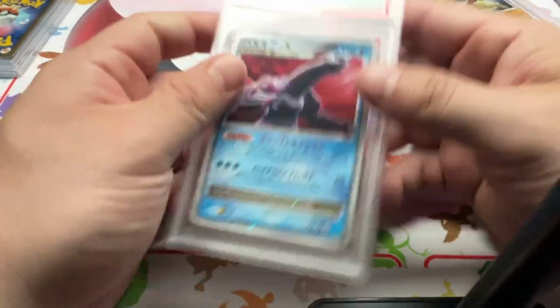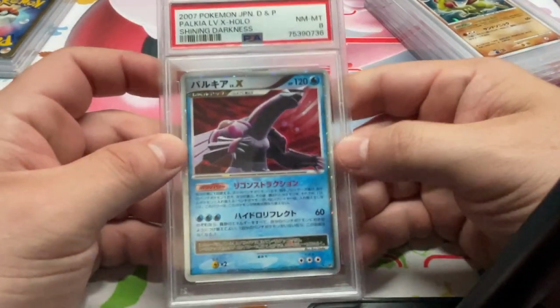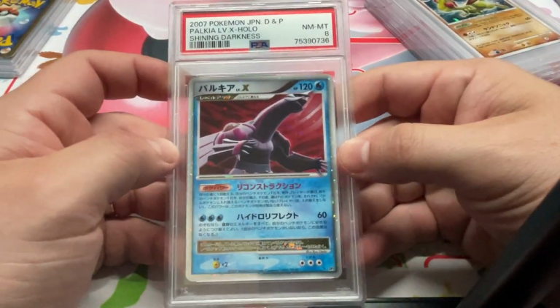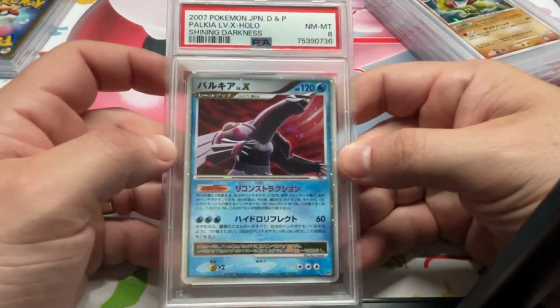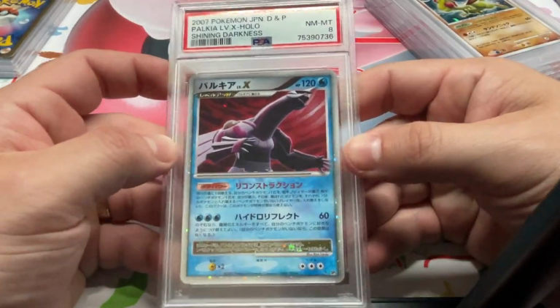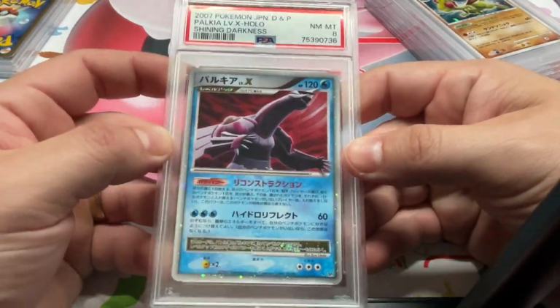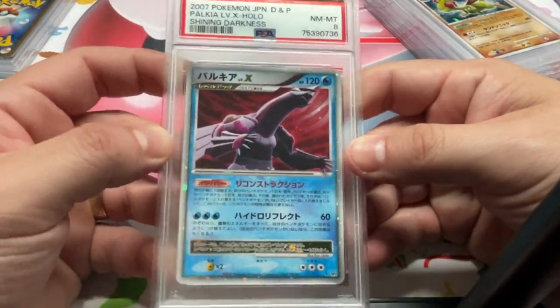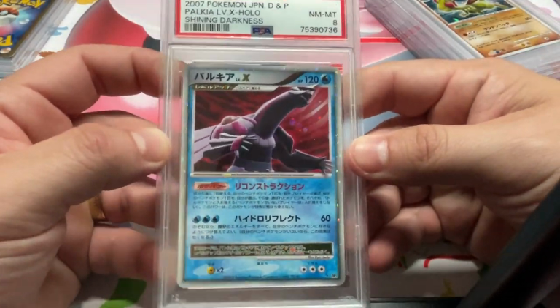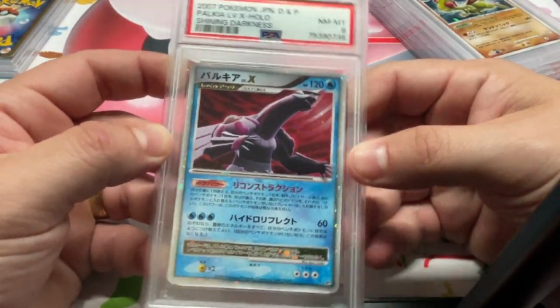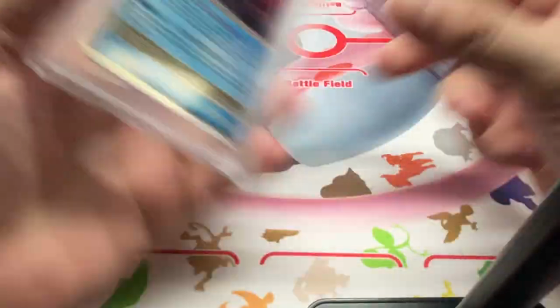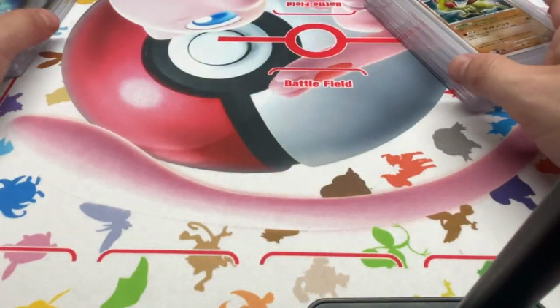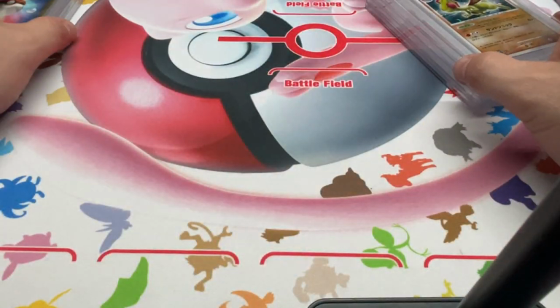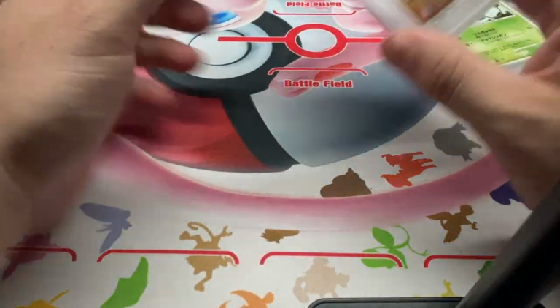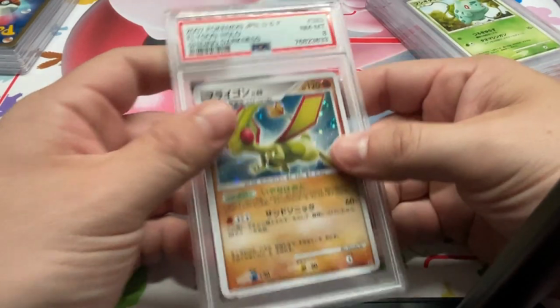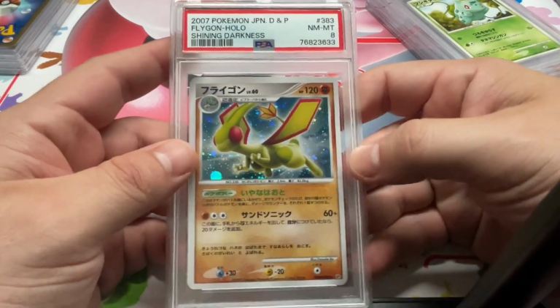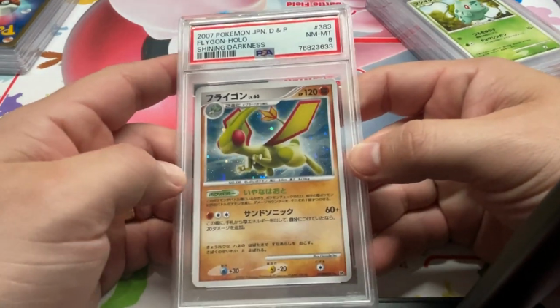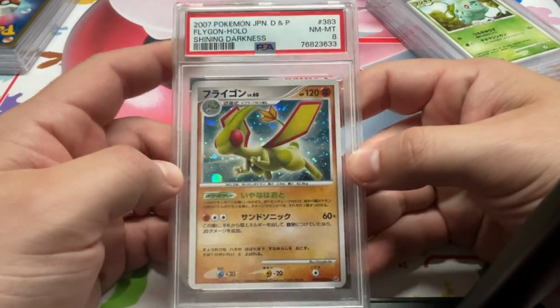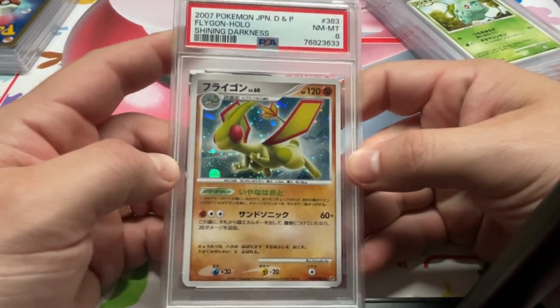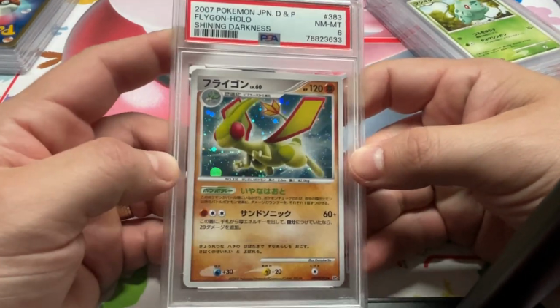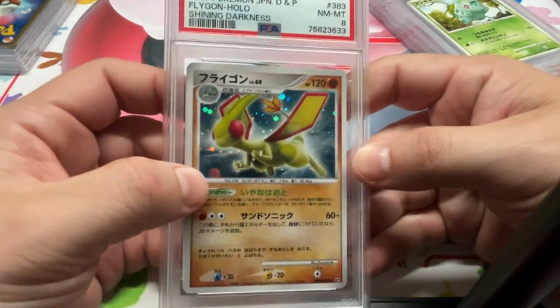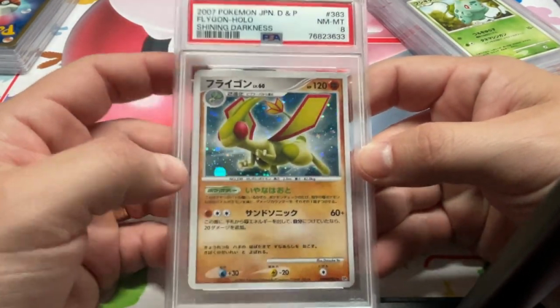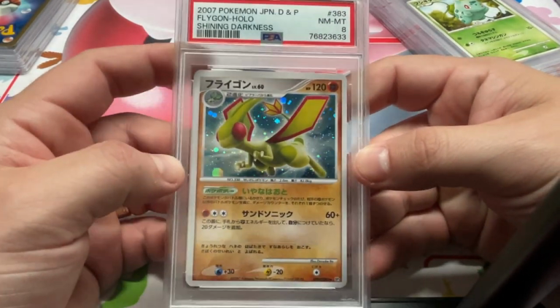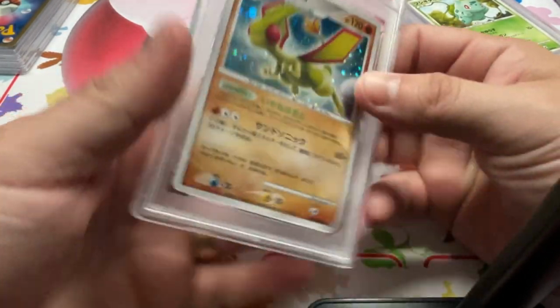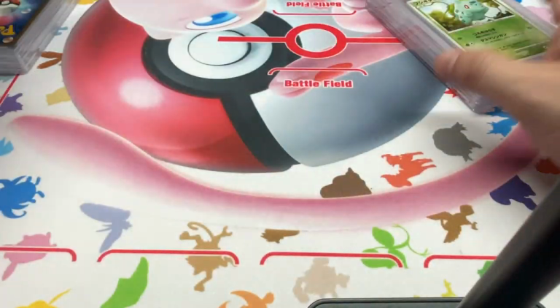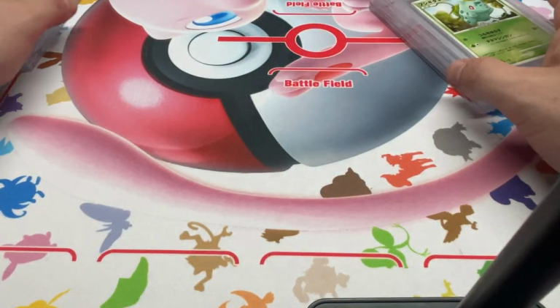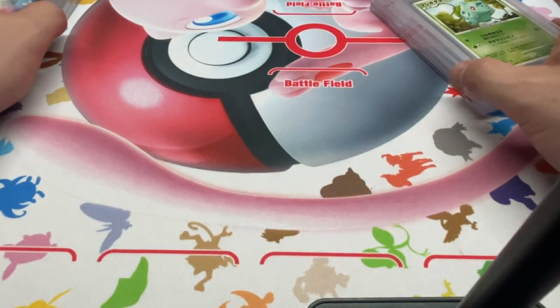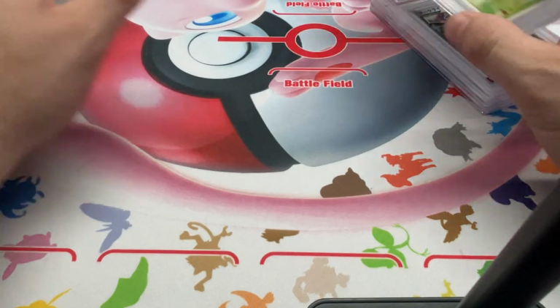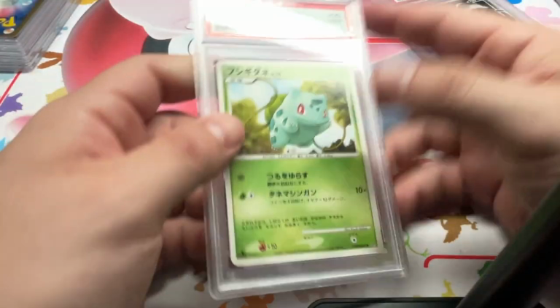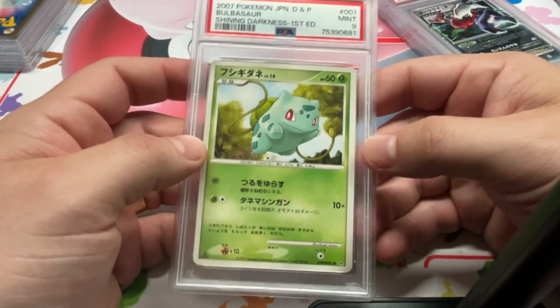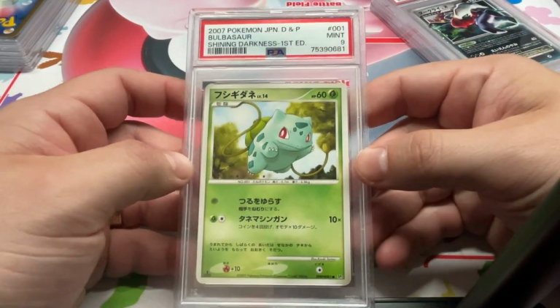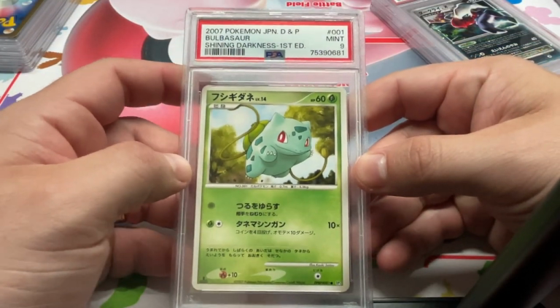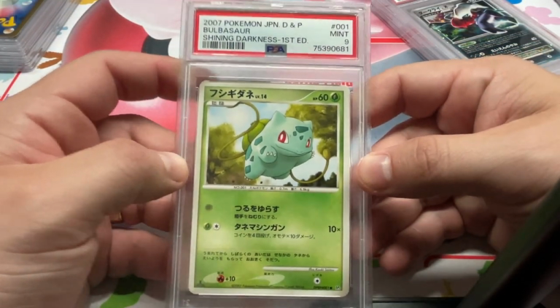We have Palkia Level X in an 8. Flygon, 8 — nice orb there. Got the Bulbasaur in a 9.